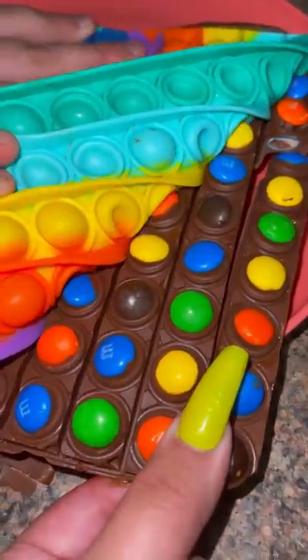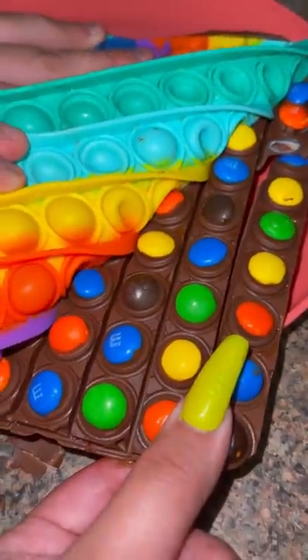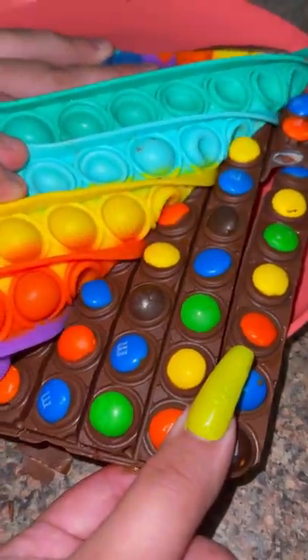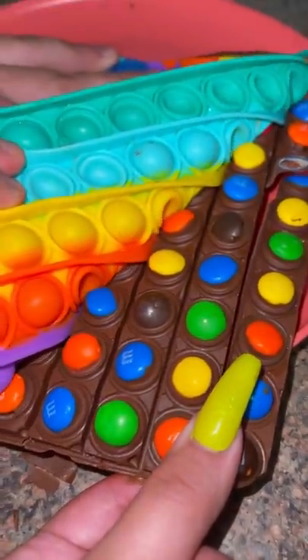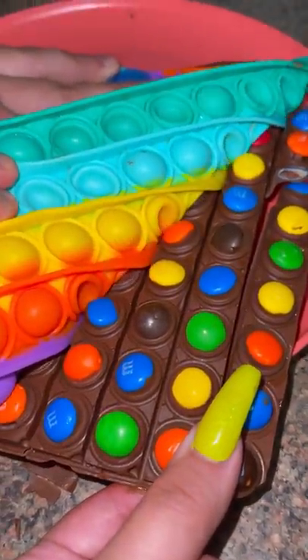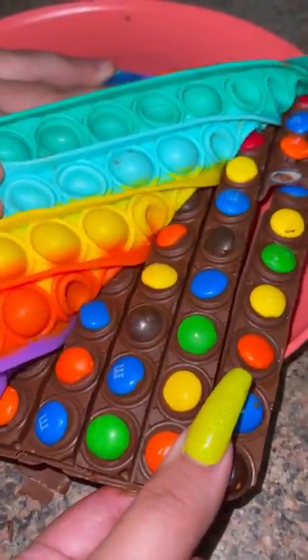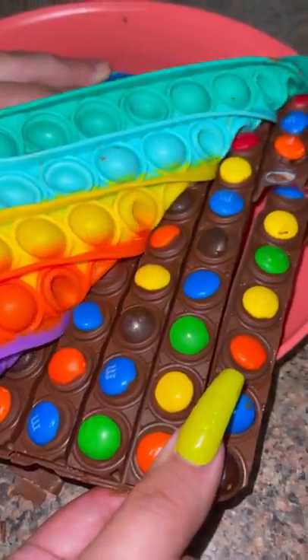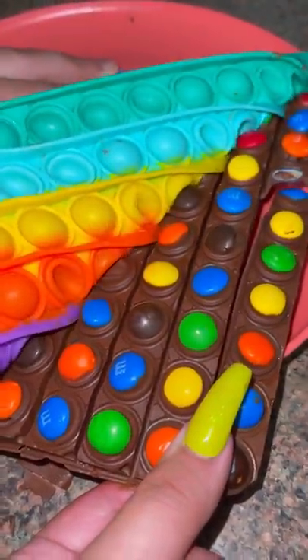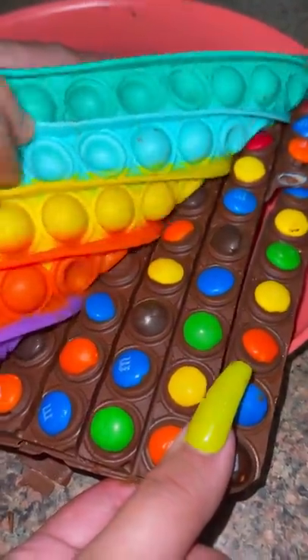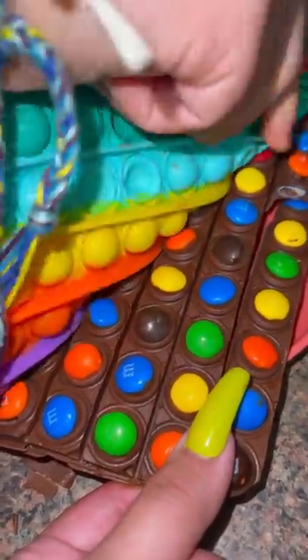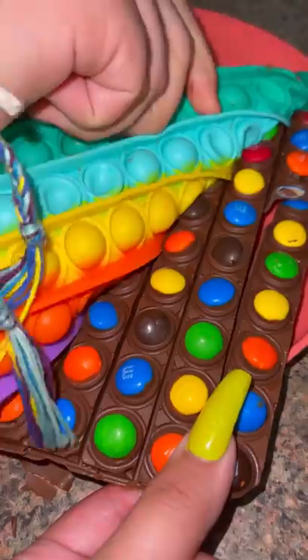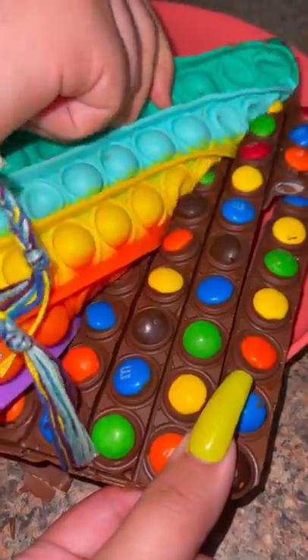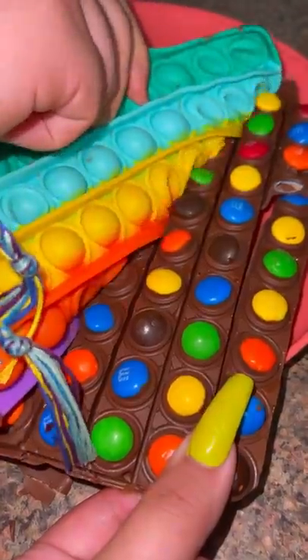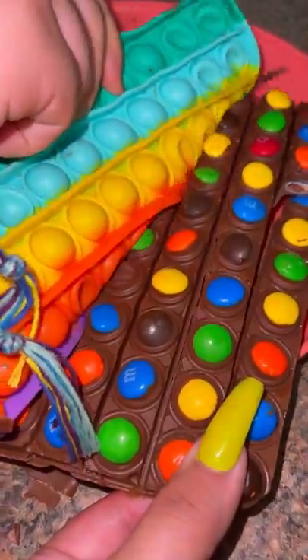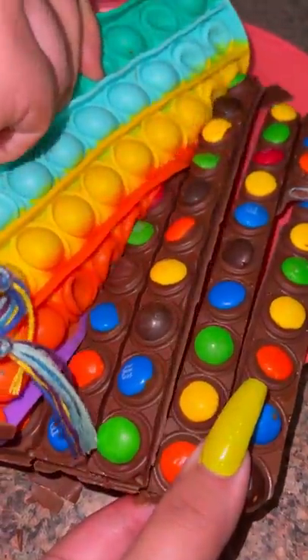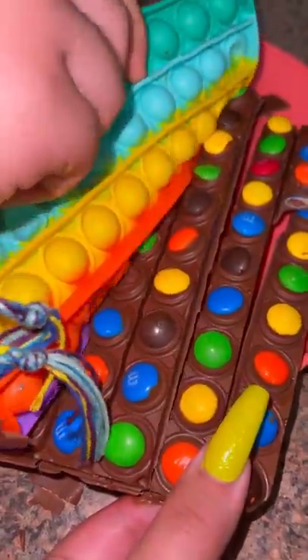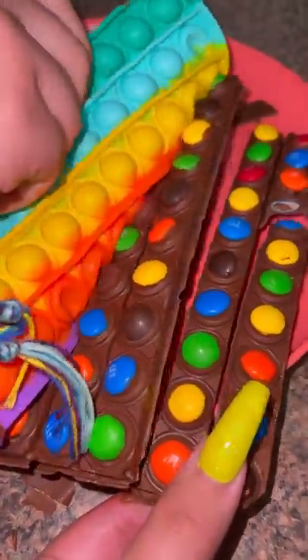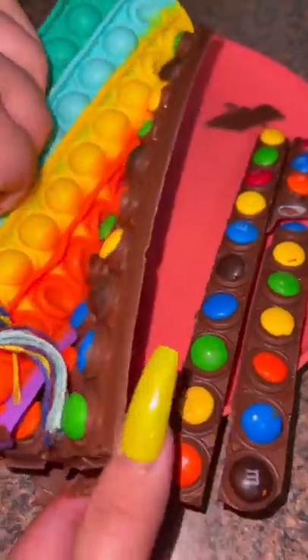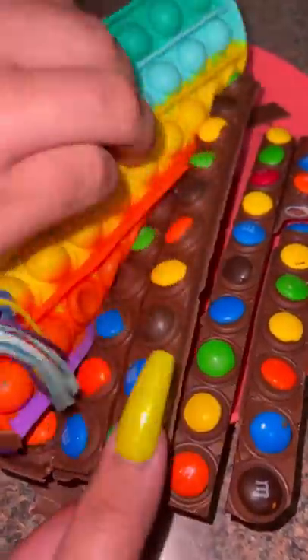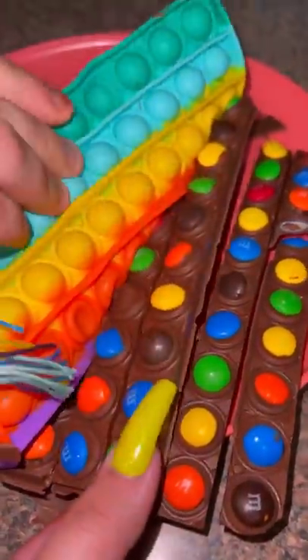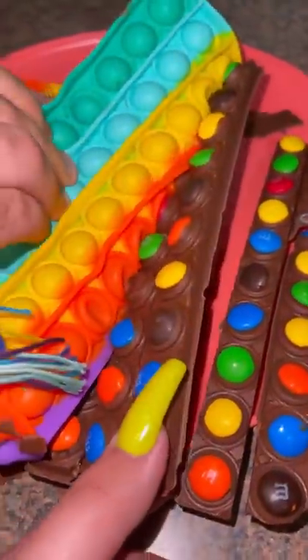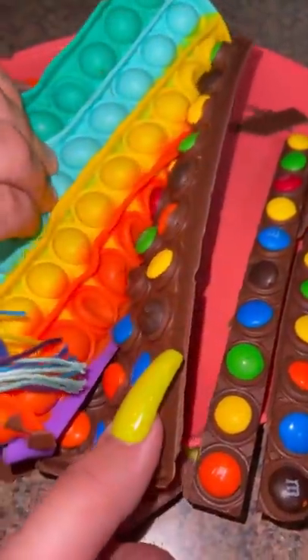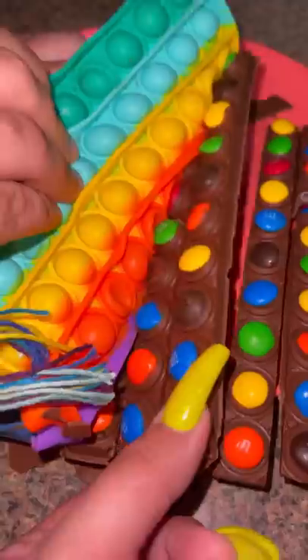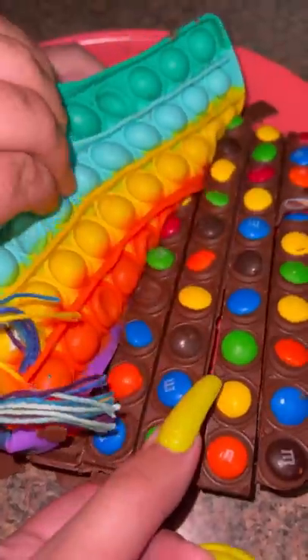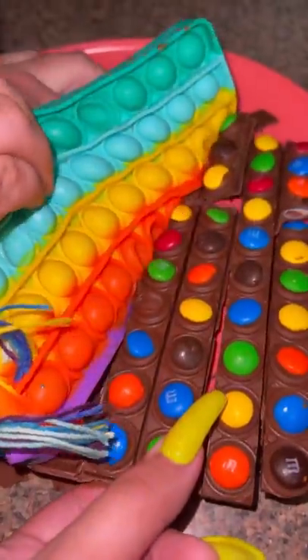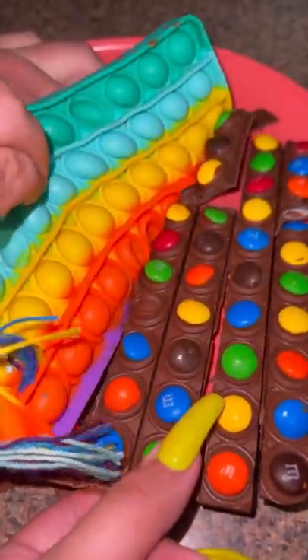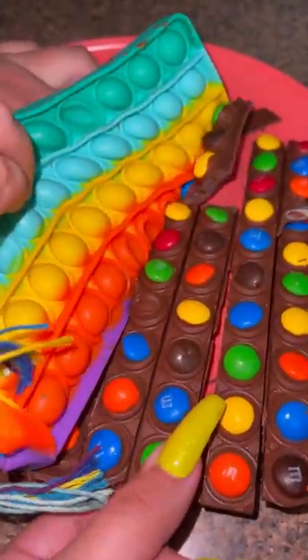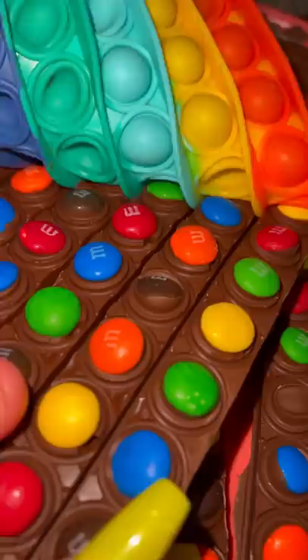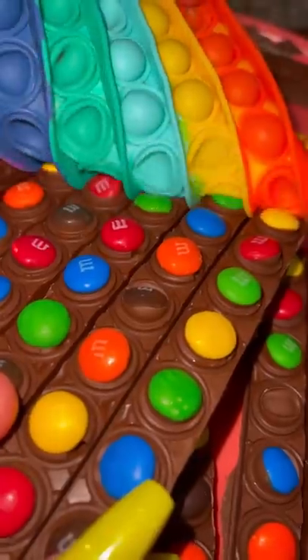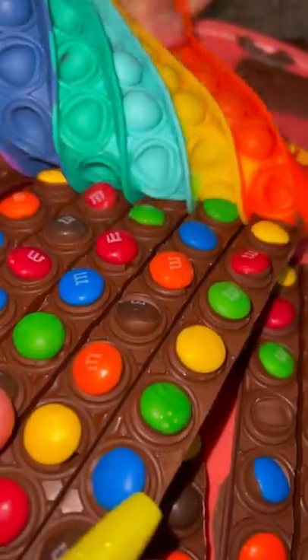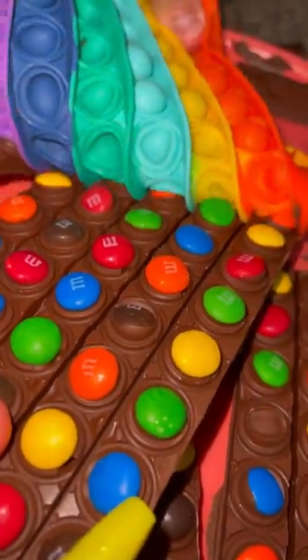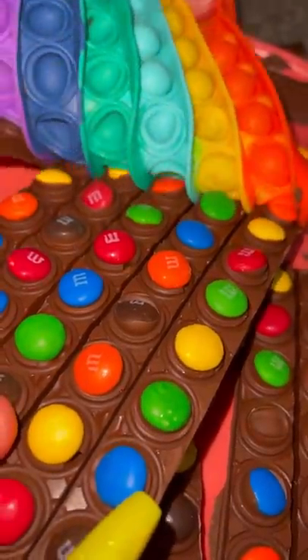Oh my god! Wait, oh my god, look at that! Oh my god! This is hard to open. Oh my god!